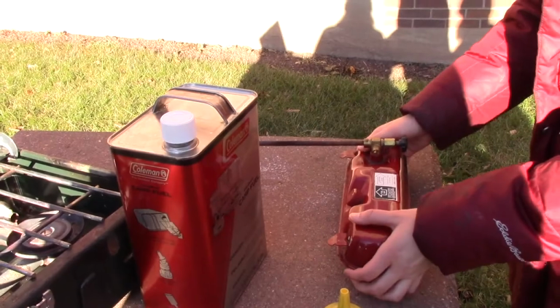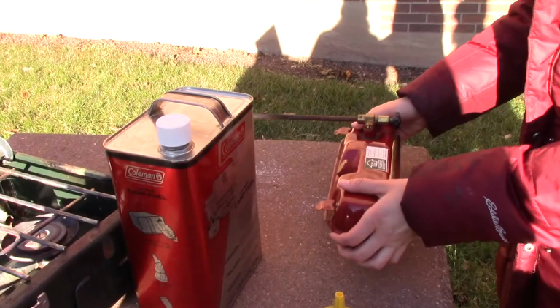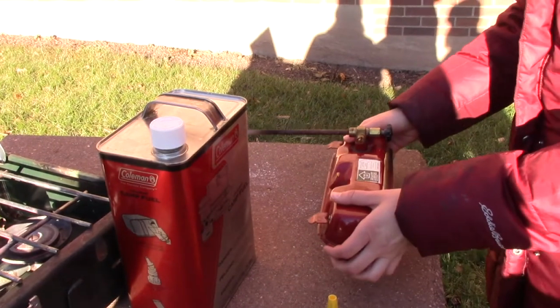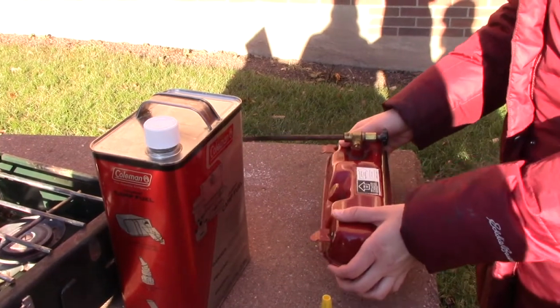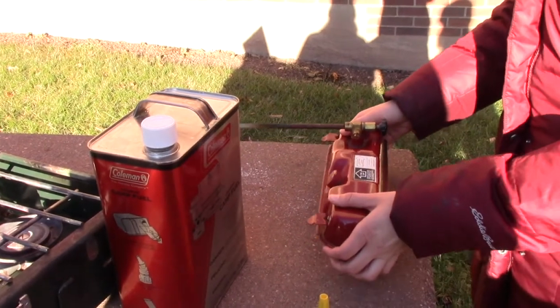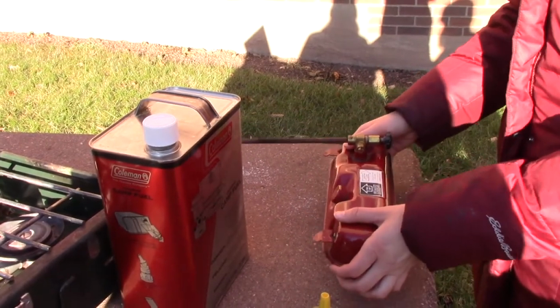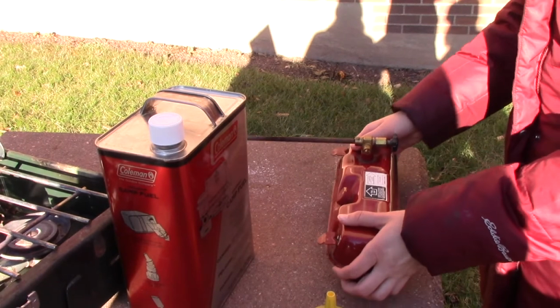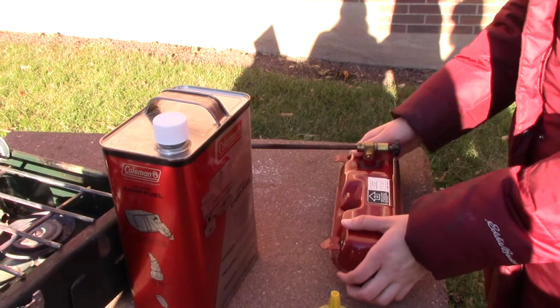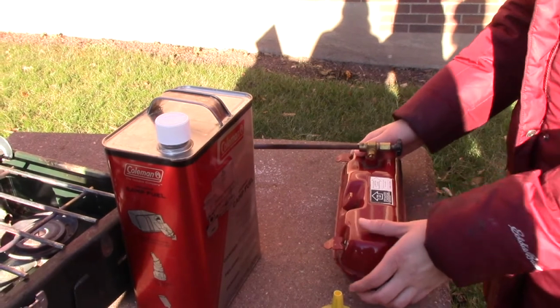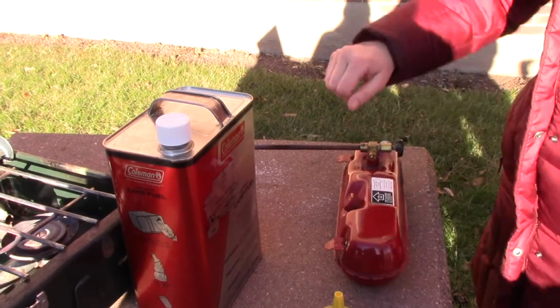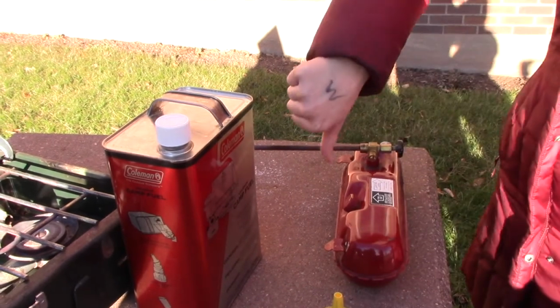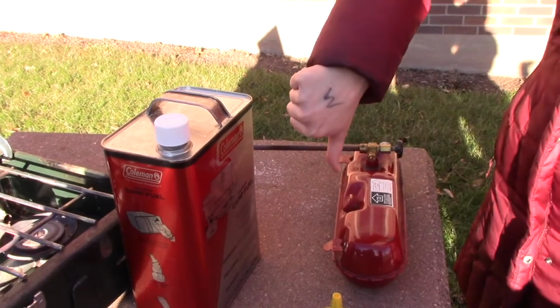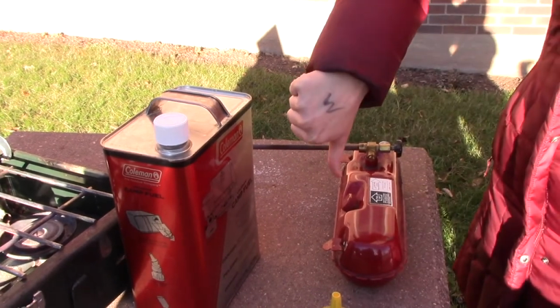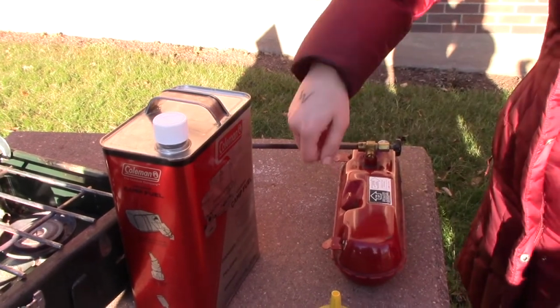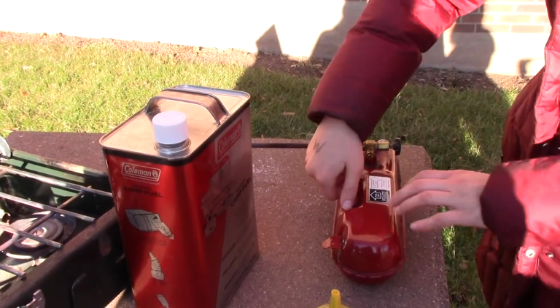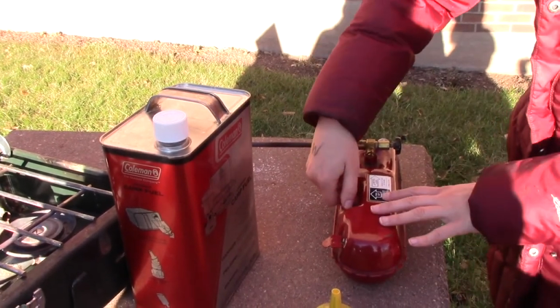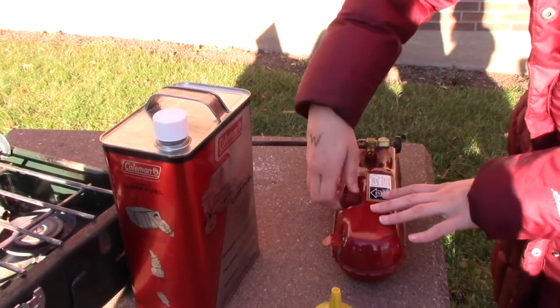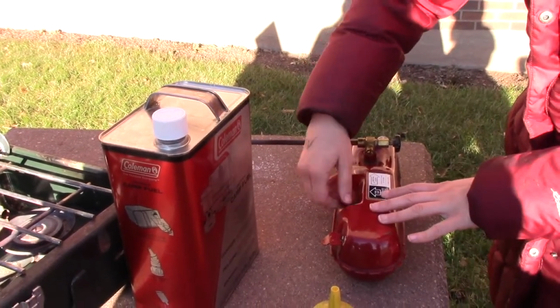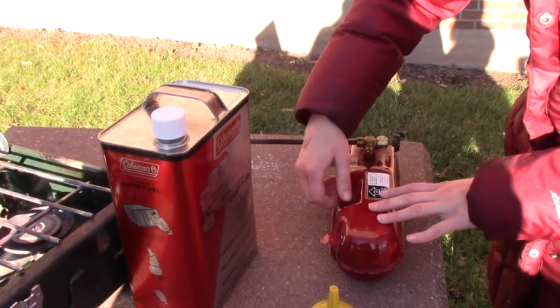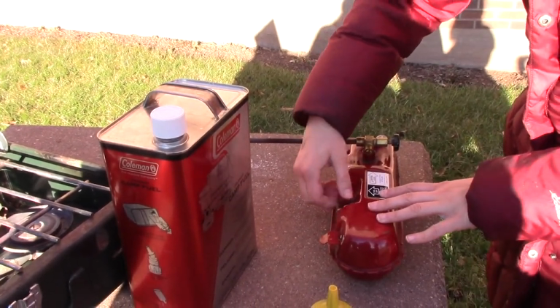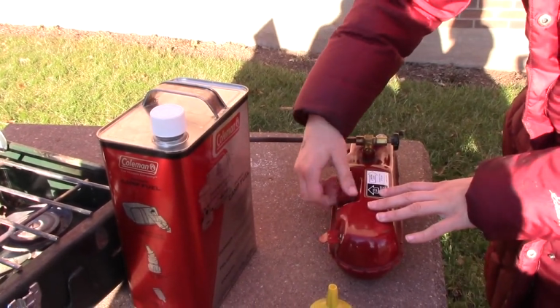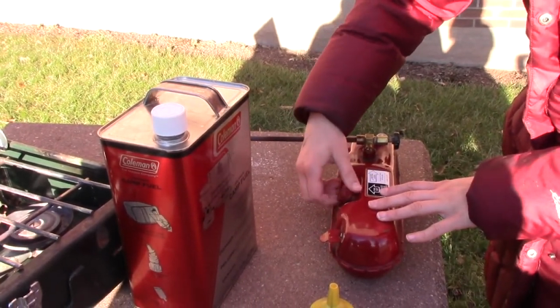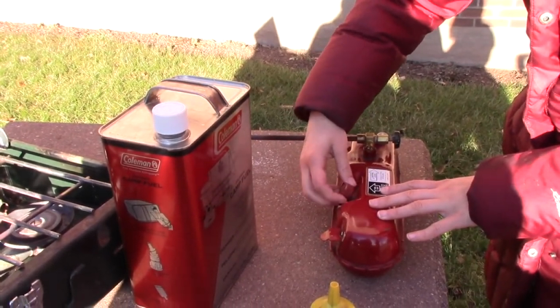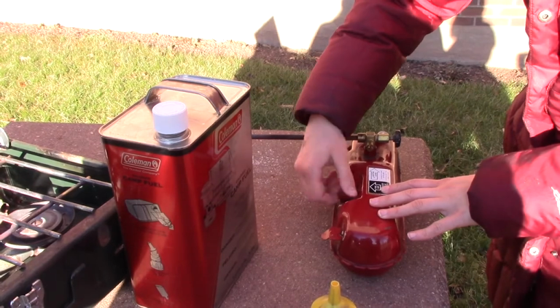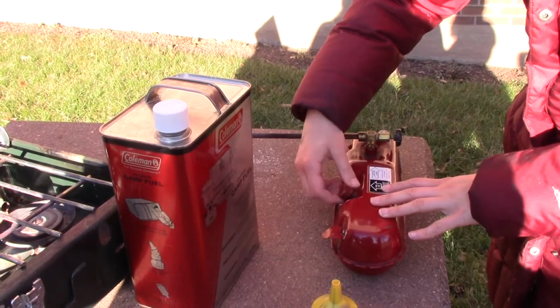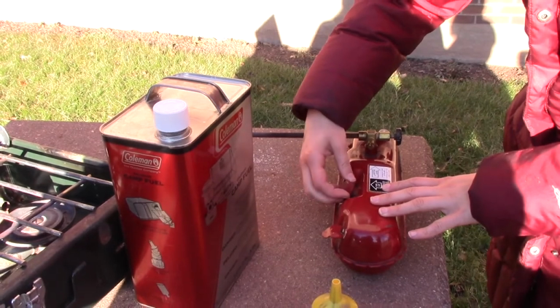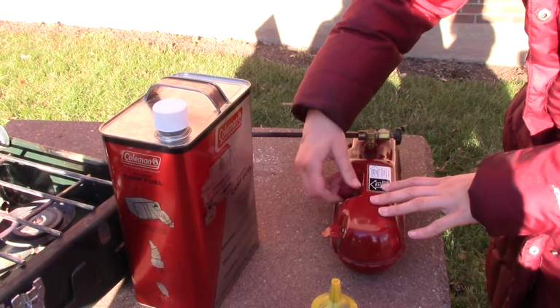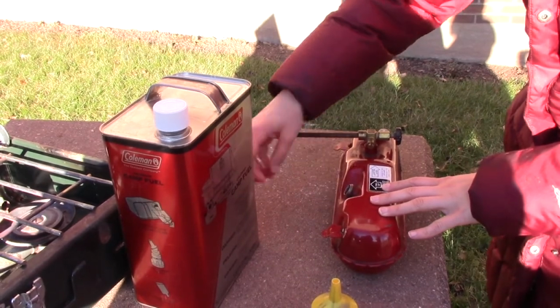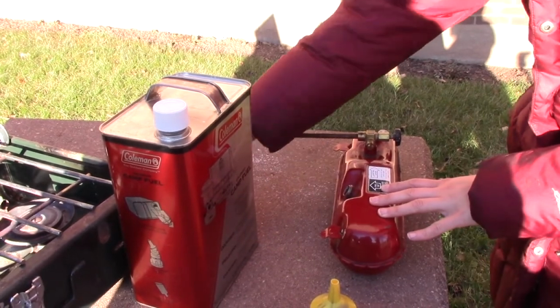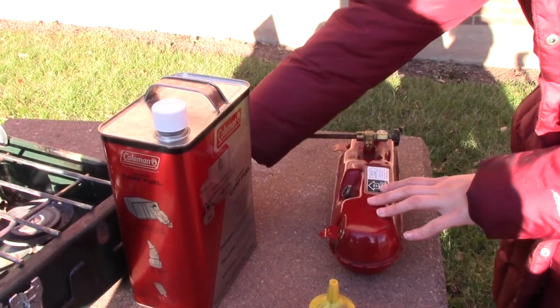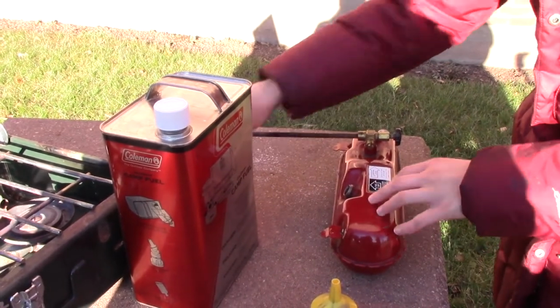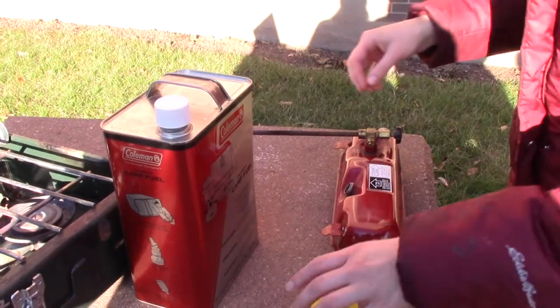Before you attempt to start your stove, make sure it is full of gas. There are two types of fuel that can be used in the Coleman two-burner stoves: unleaded gasoline and white gasoline.